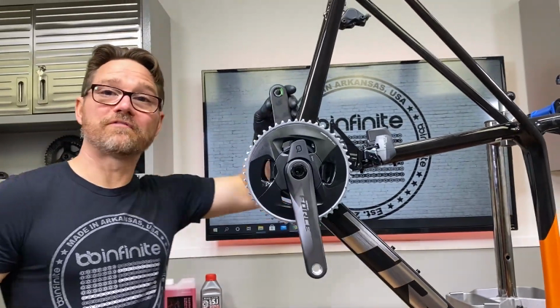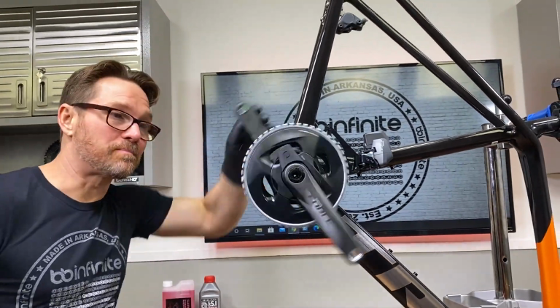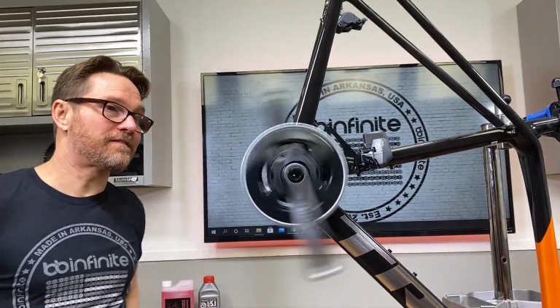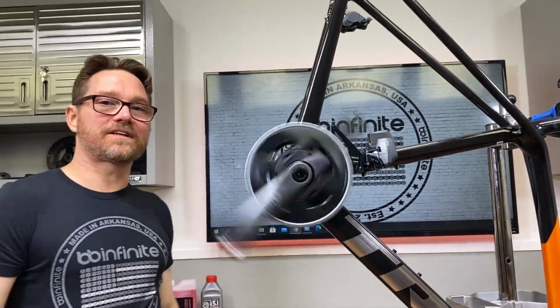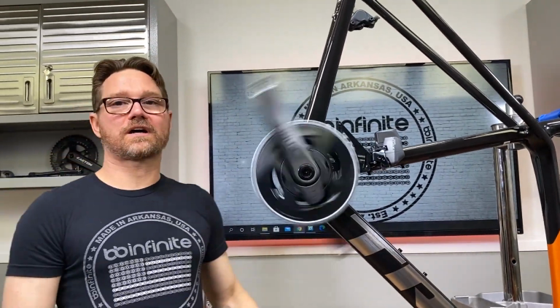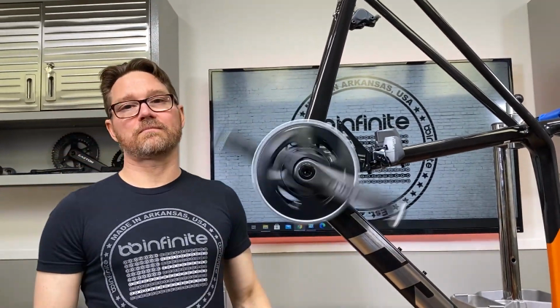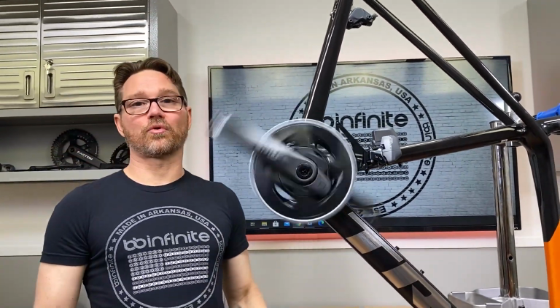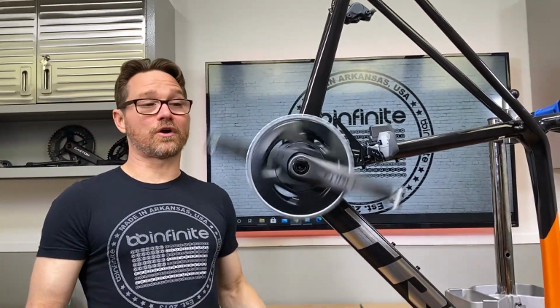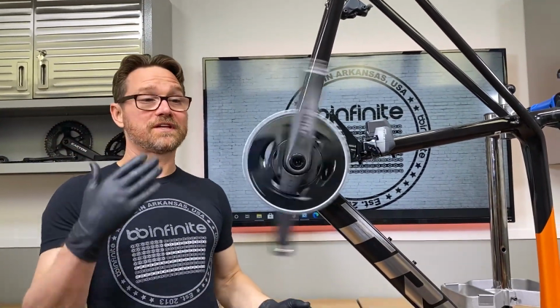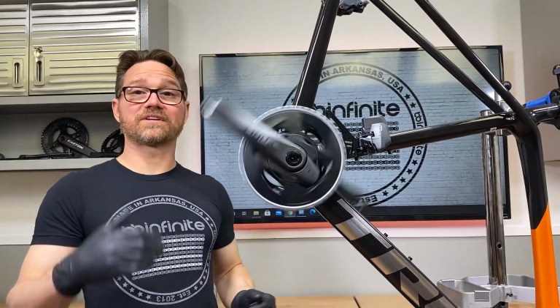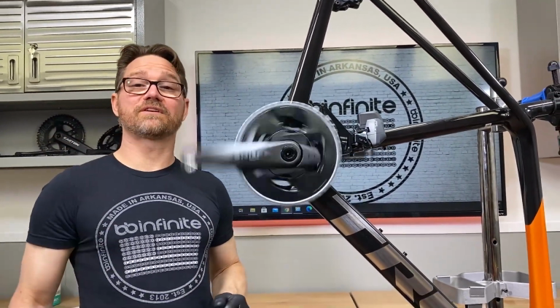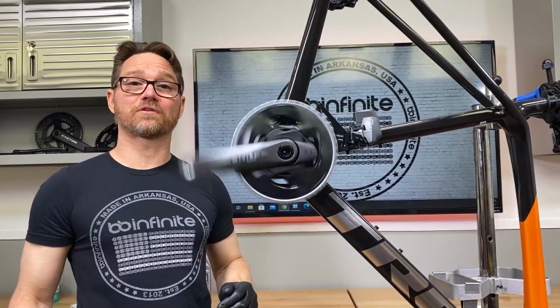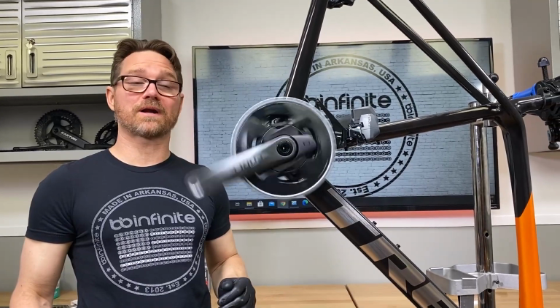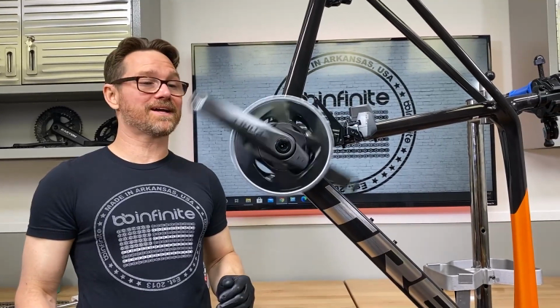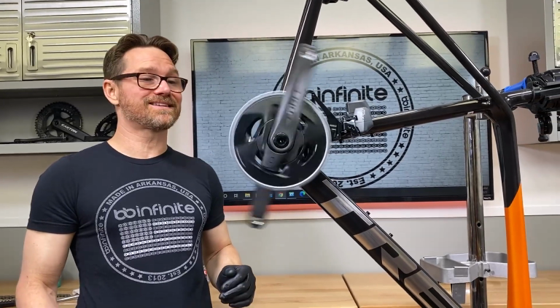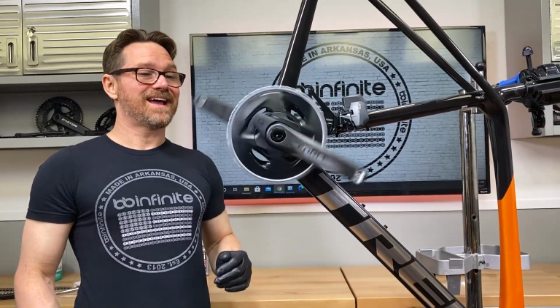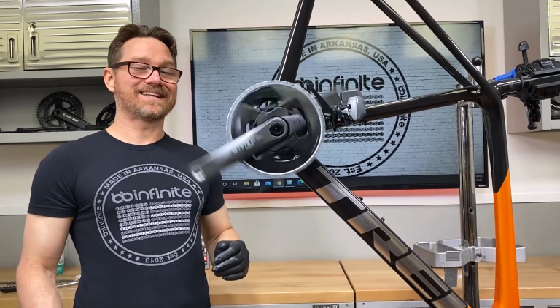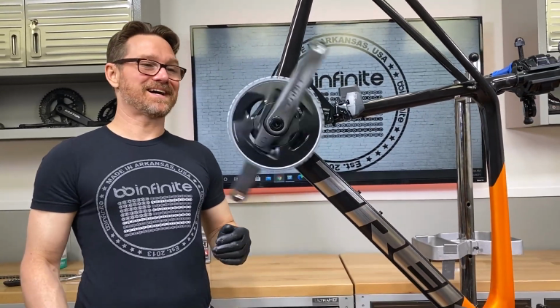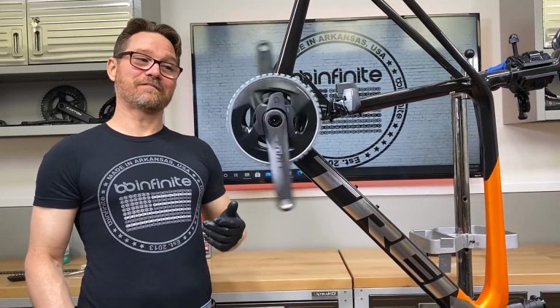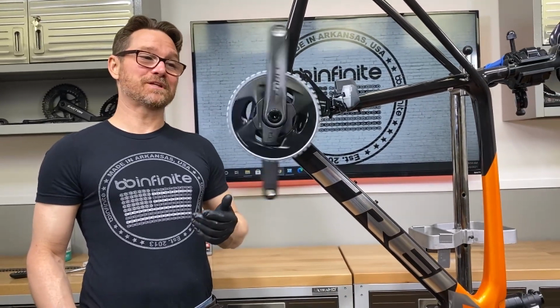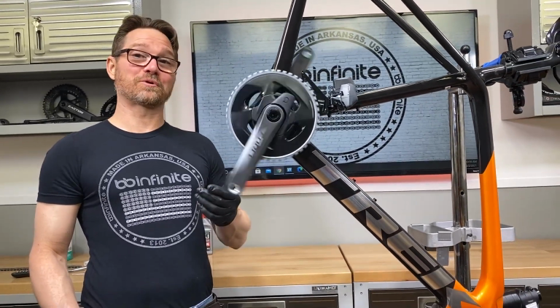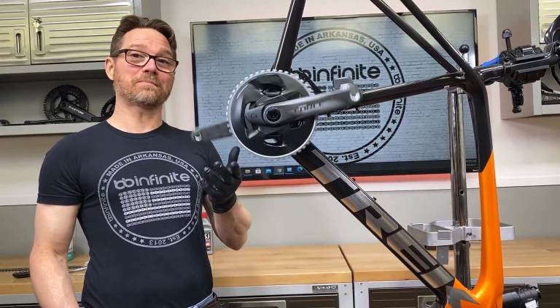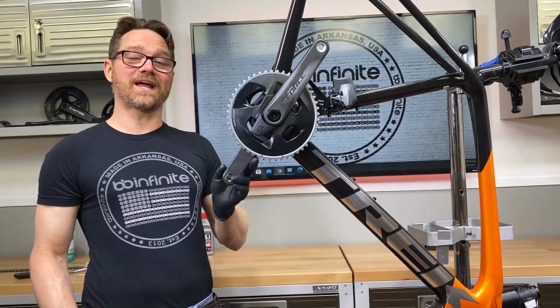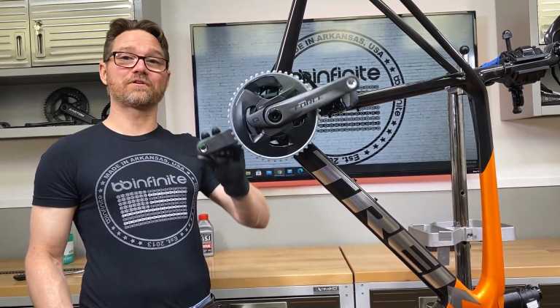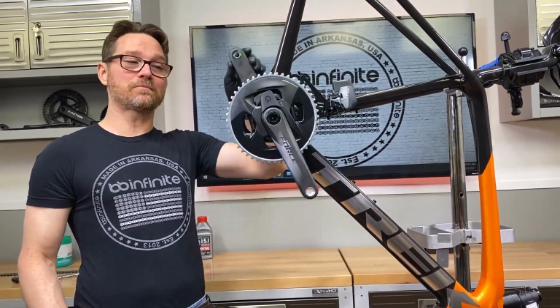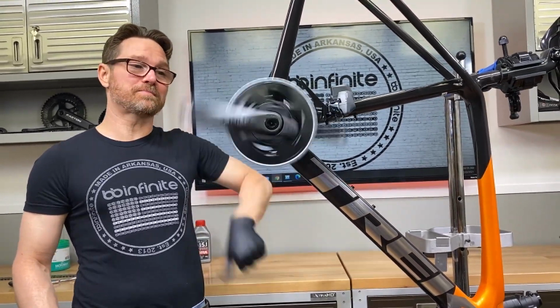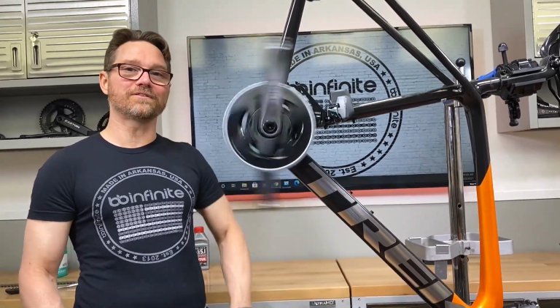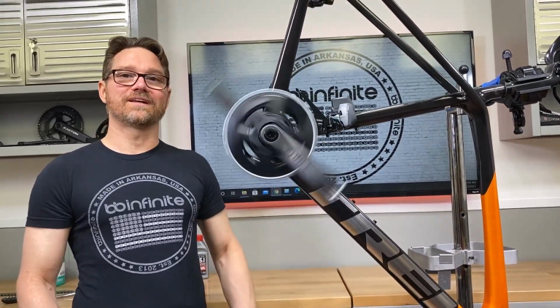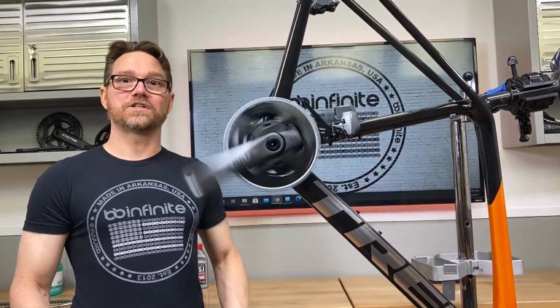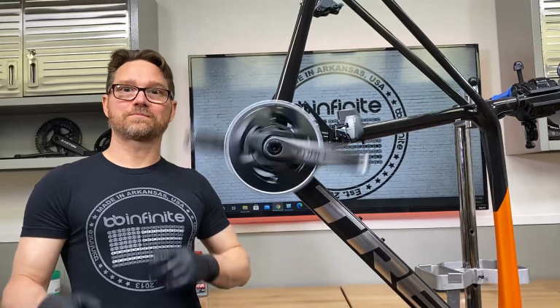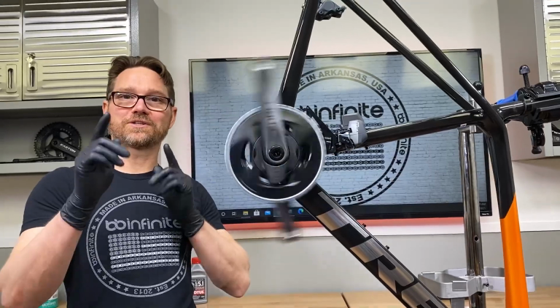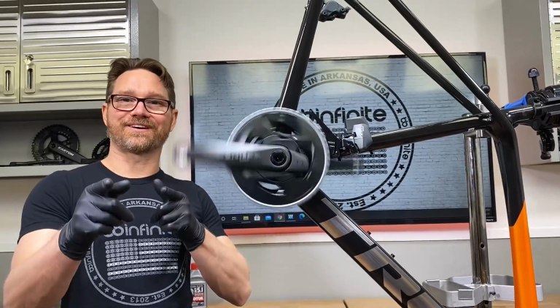Visit bbinfinite.com for our new T-47i and internal bottom brackets, and fit kits for Dub and 30mm spindle, GXP and Shimano.